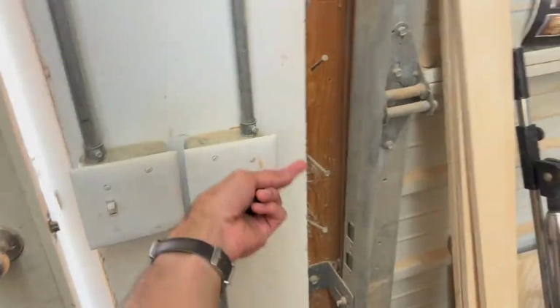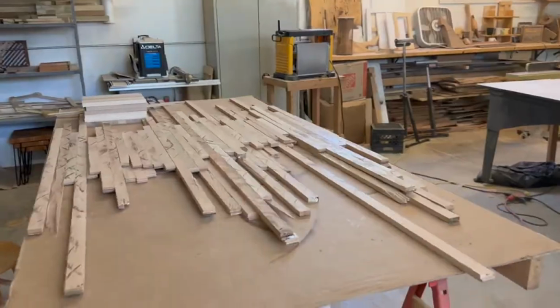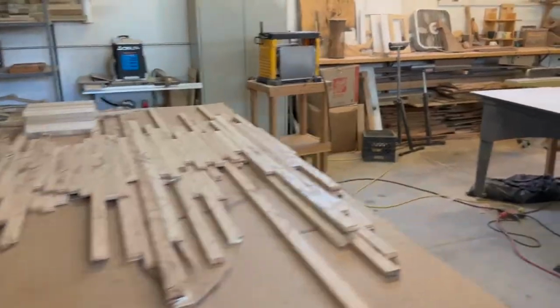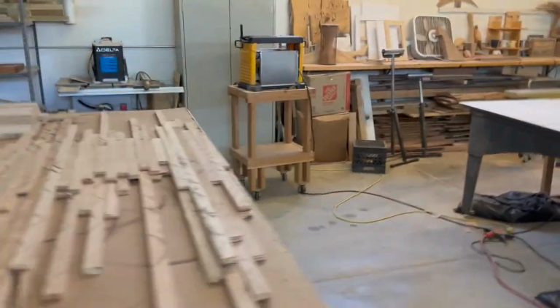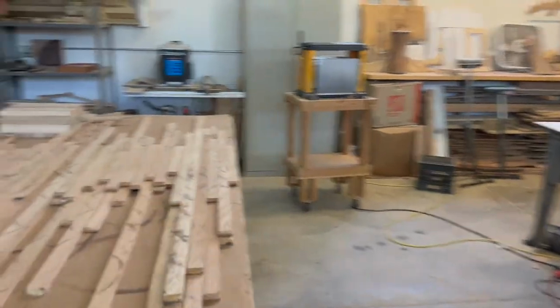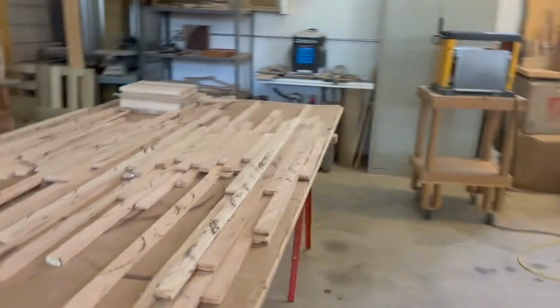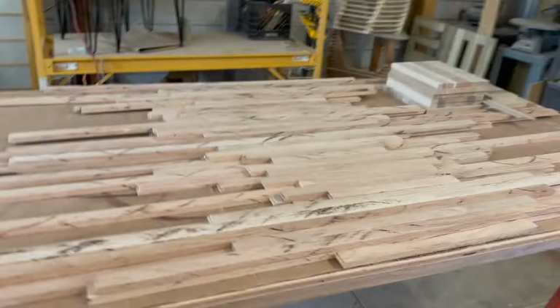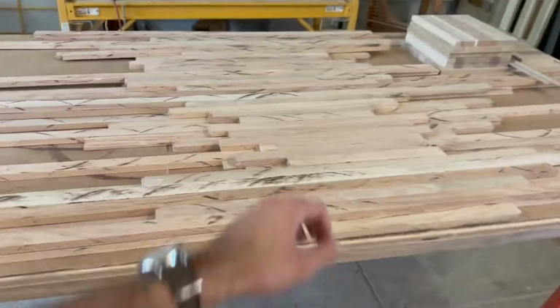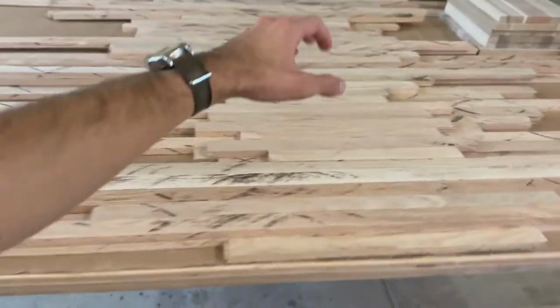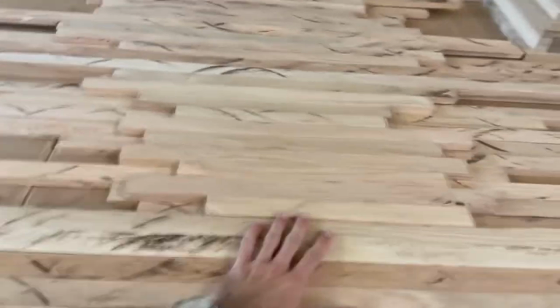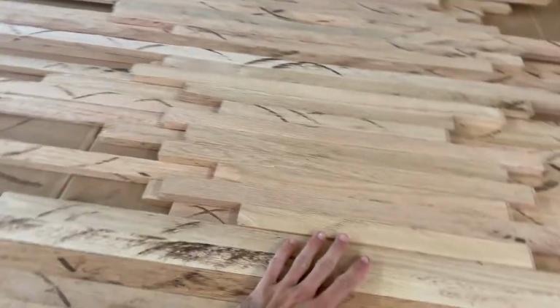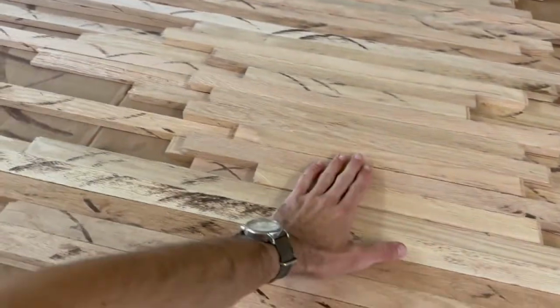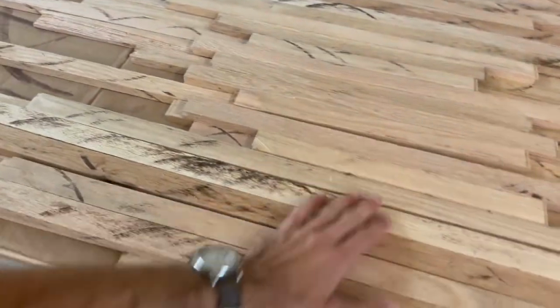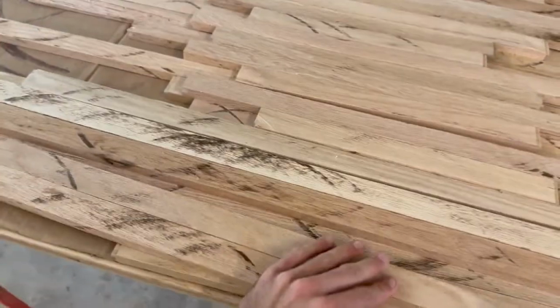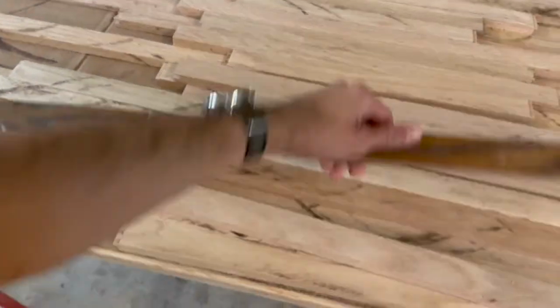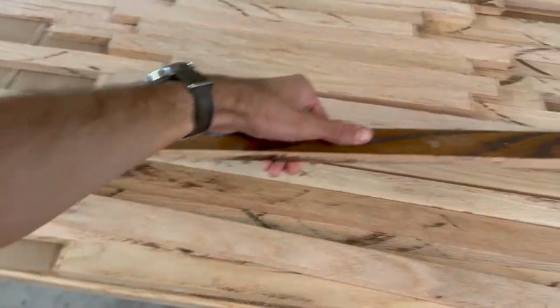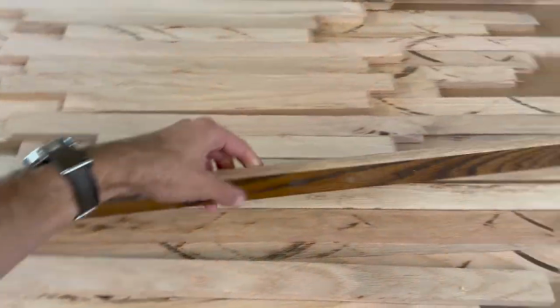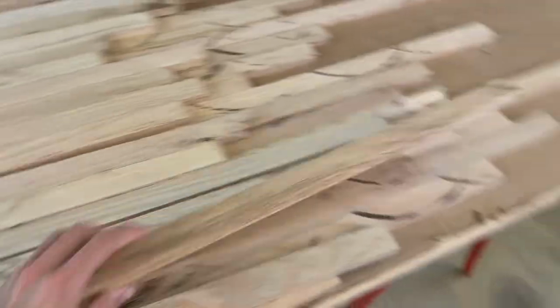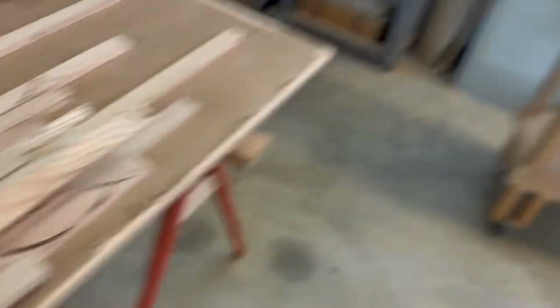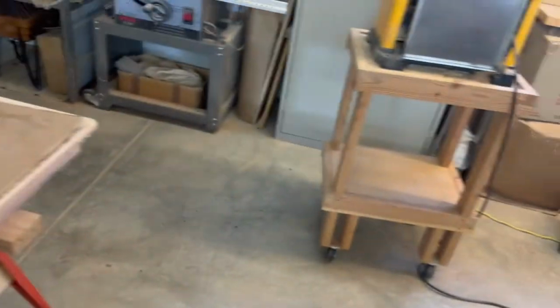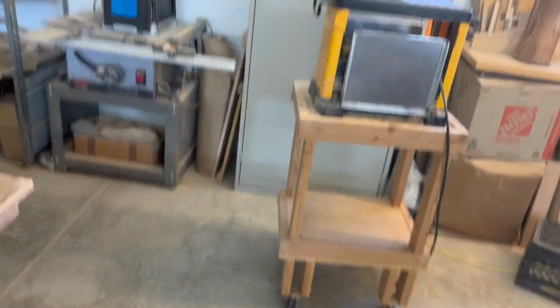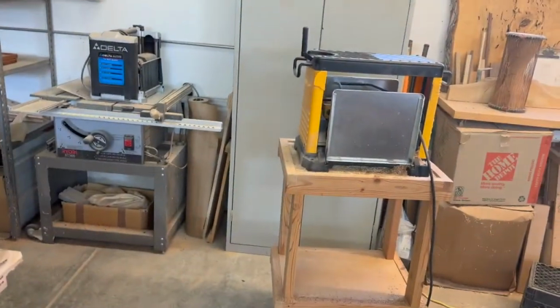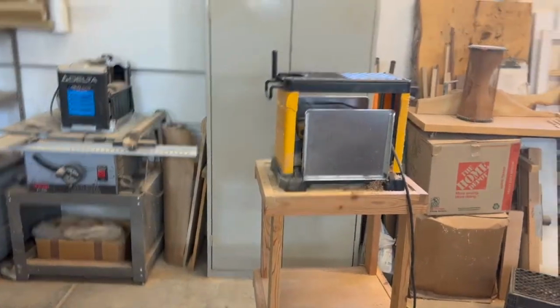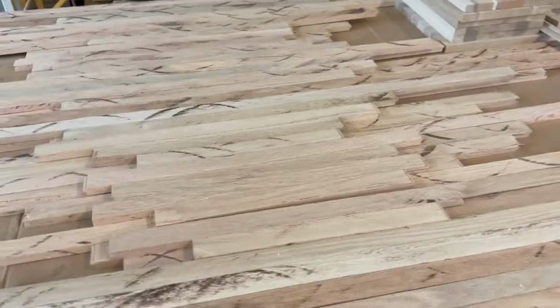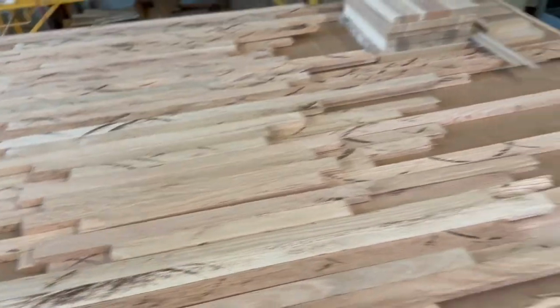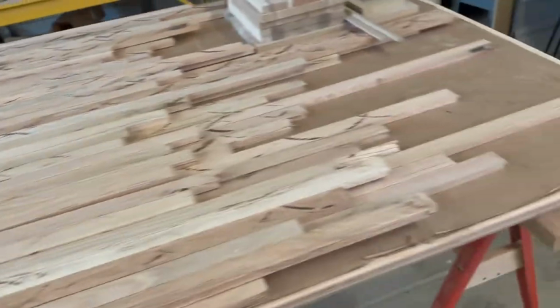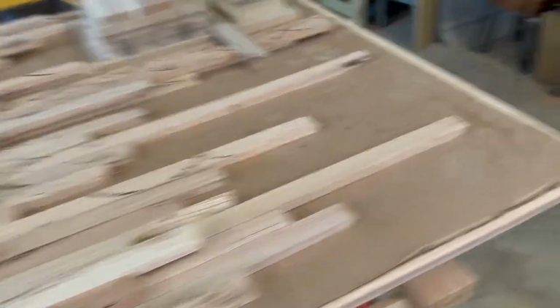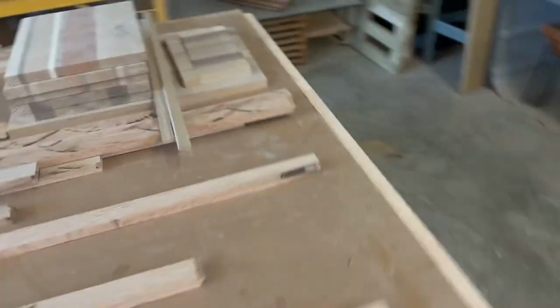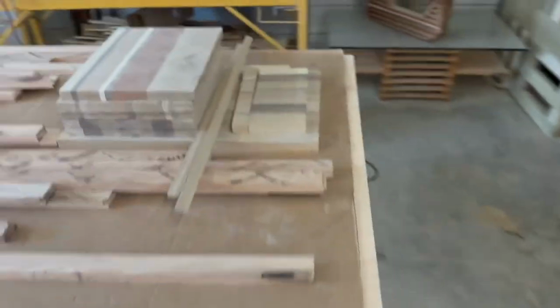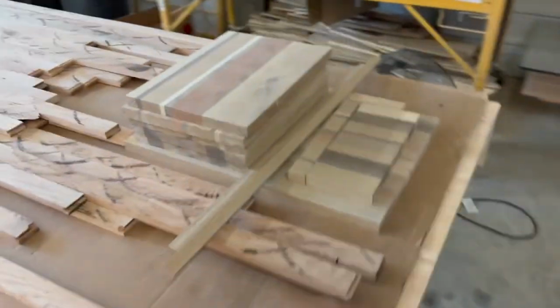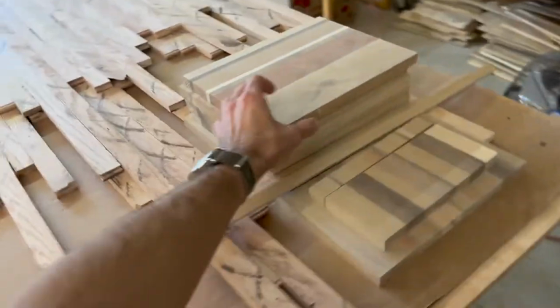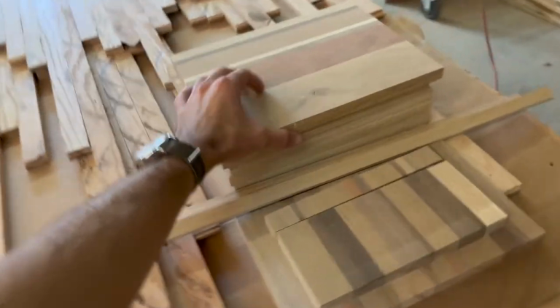Made it back to the wood shop. Got the oak all laid out from yesterday — it just needs to be planed down, so that's gonna be the first step for today, and then cutting down the sides.